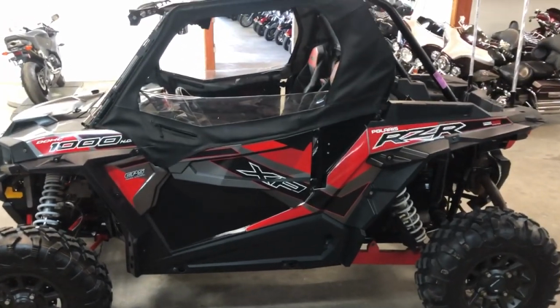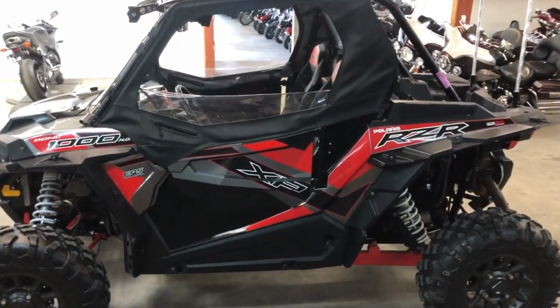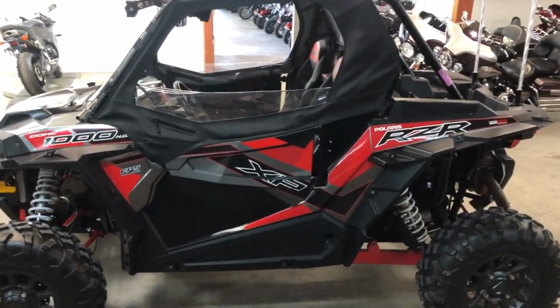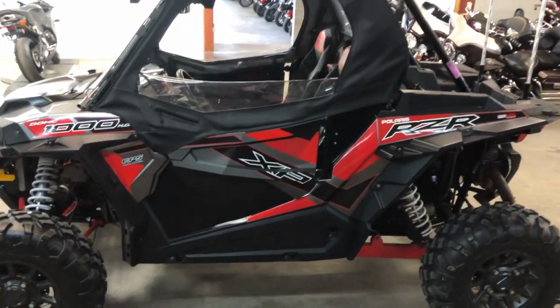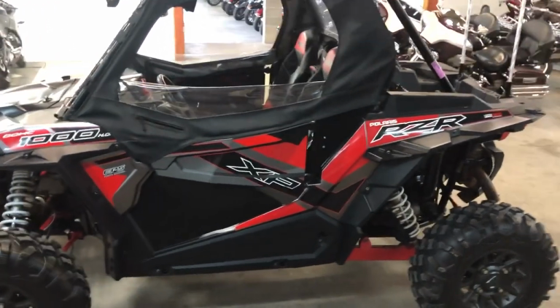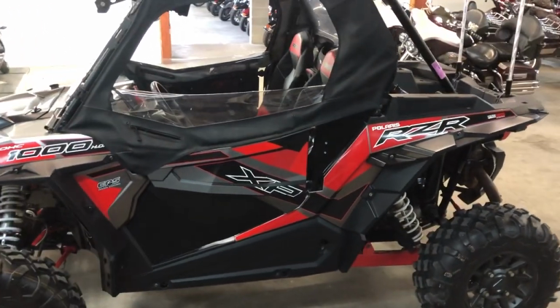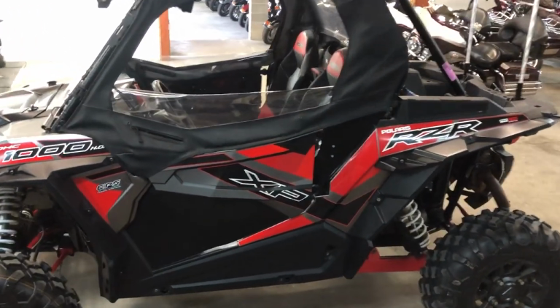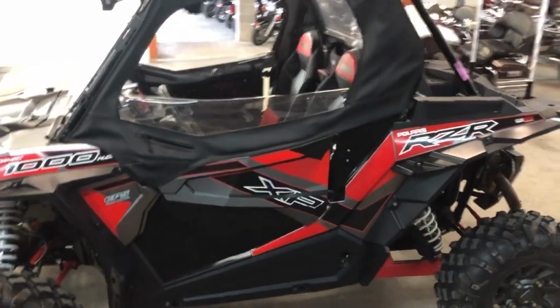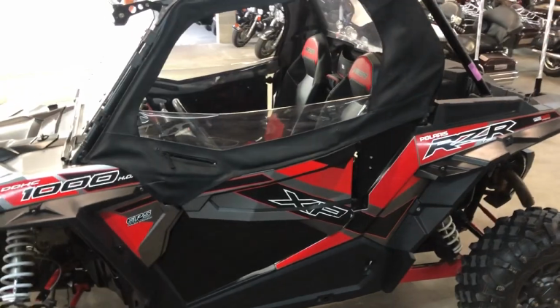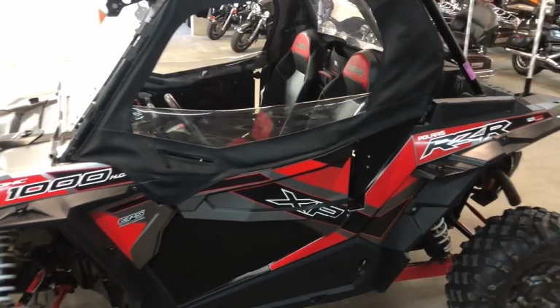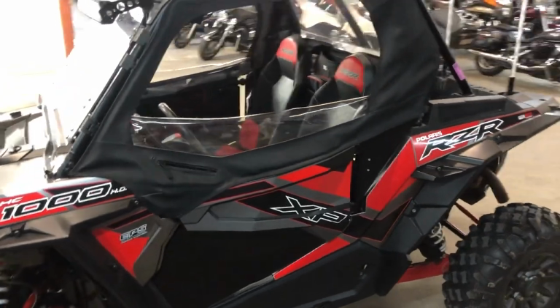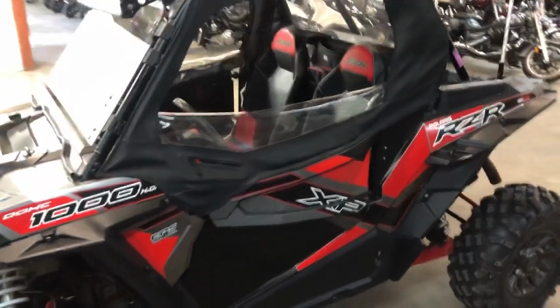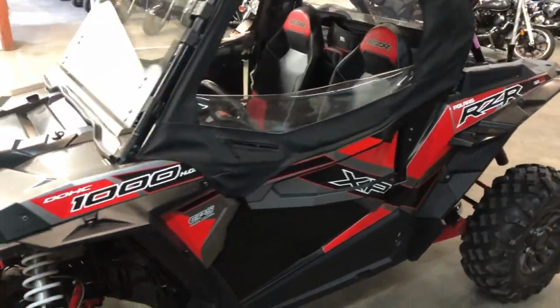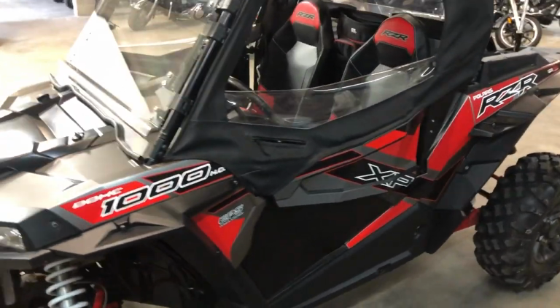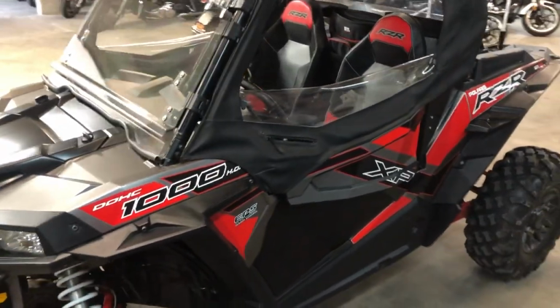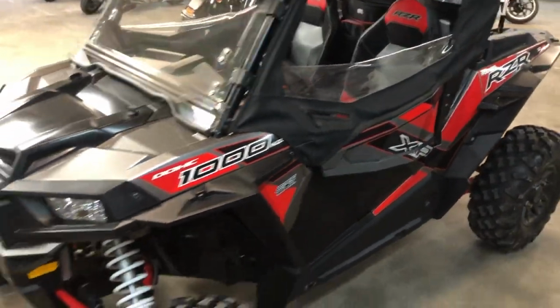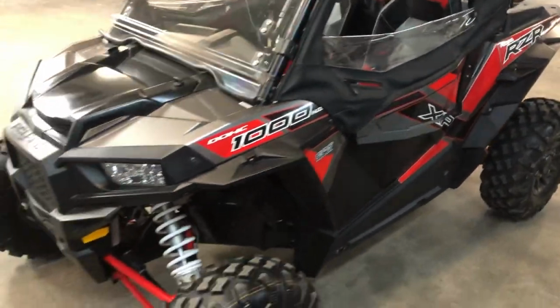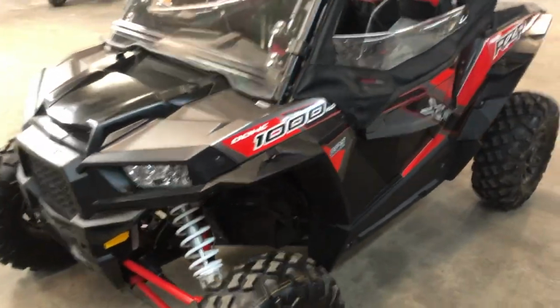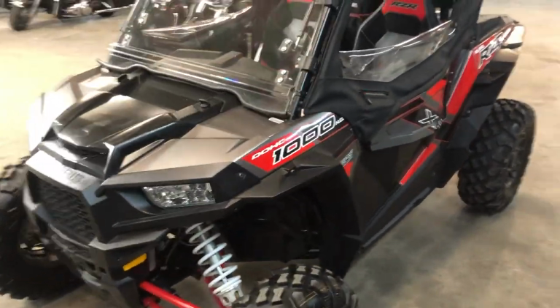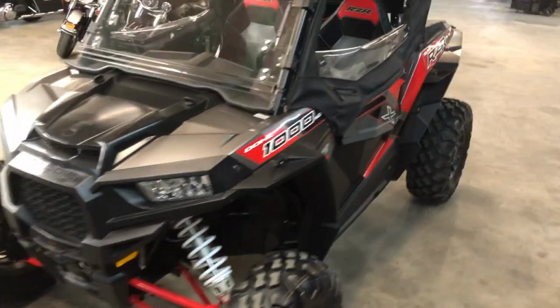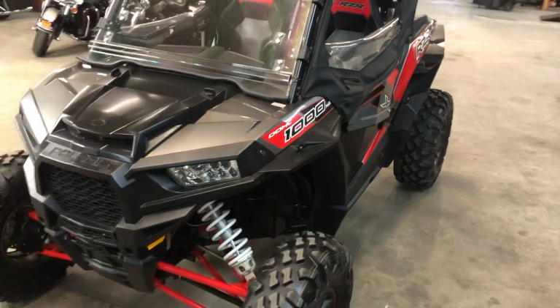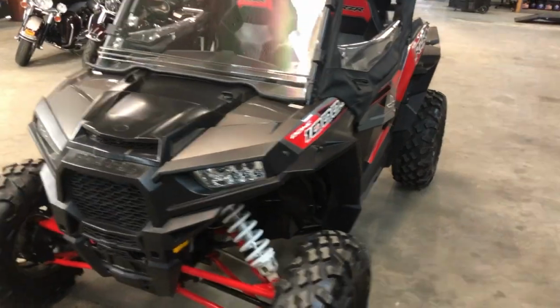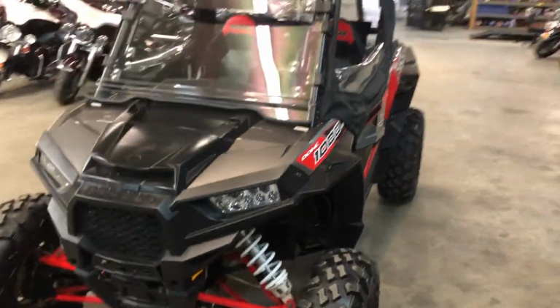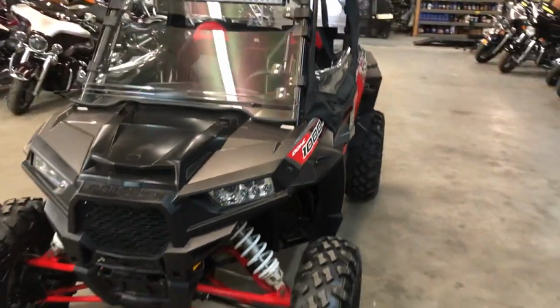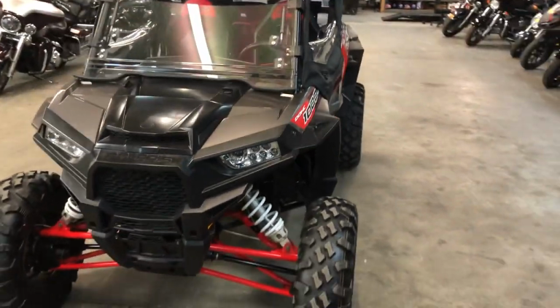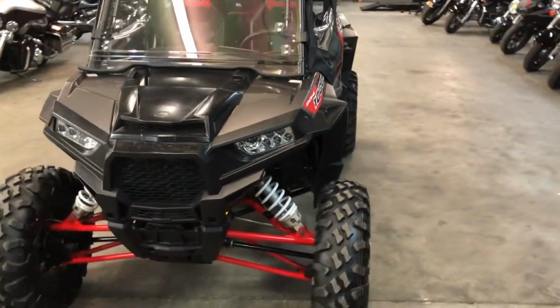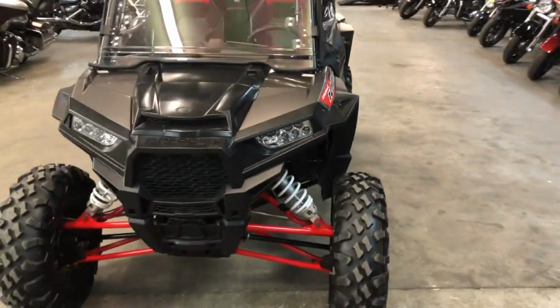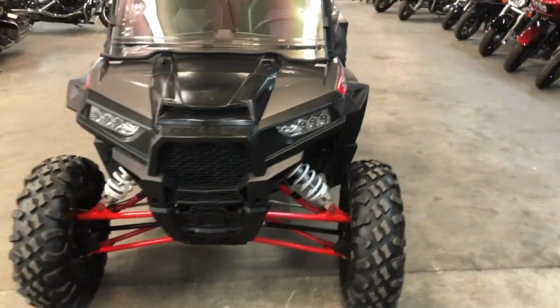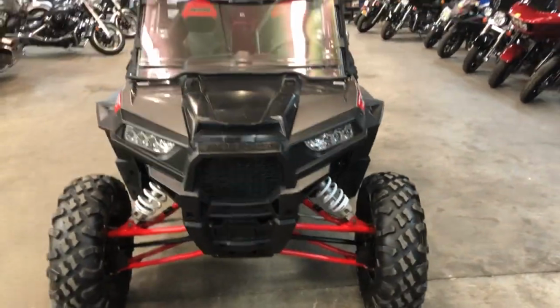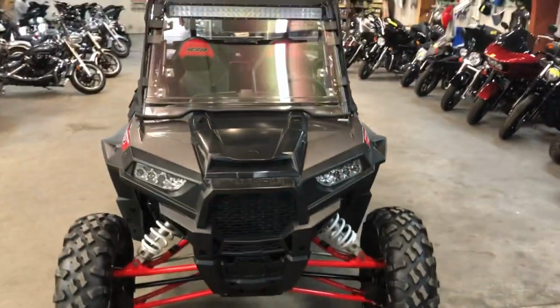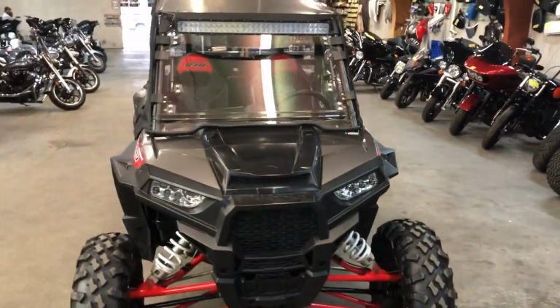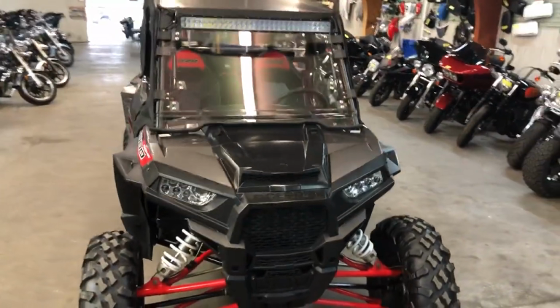Hey guys, approvalpowersports.com here doing some videos on some stuff that just came in. Anybody looking for a side-by-side used one, we don't get a lot of them. This one here is a 2017 Polaris RZR XP 1000 power steering model.